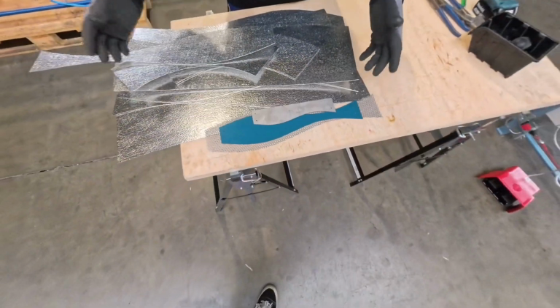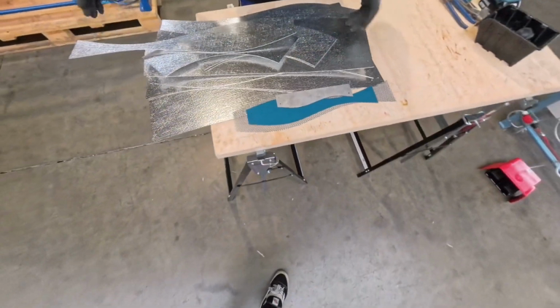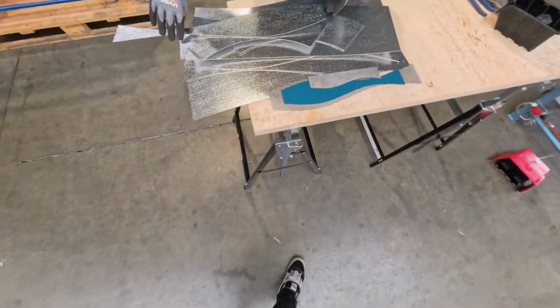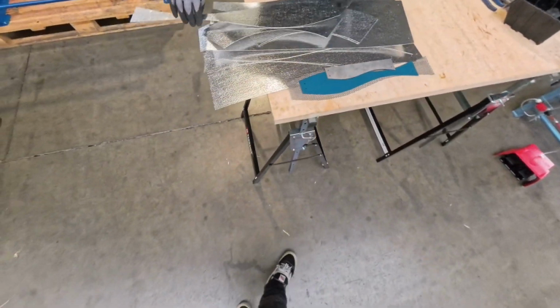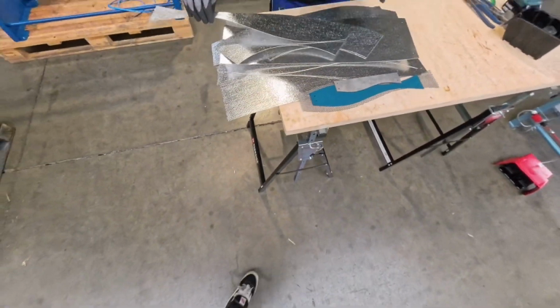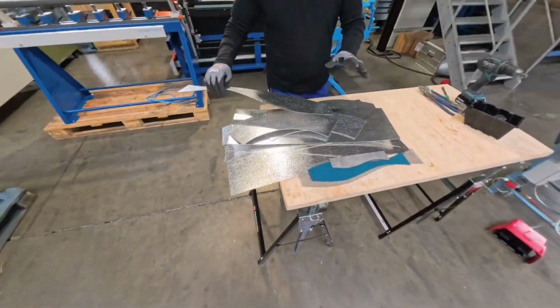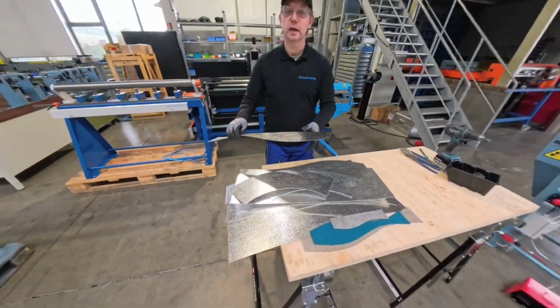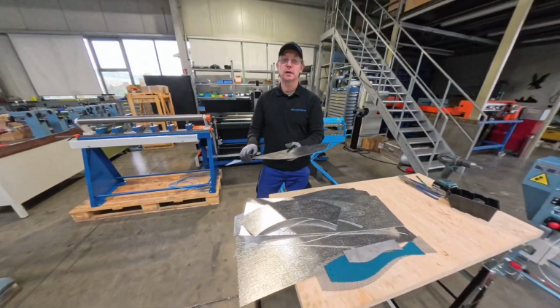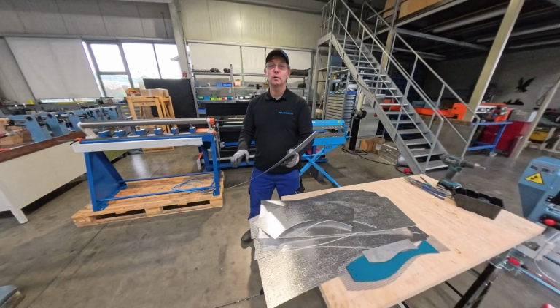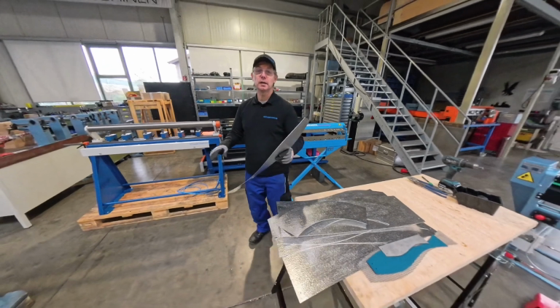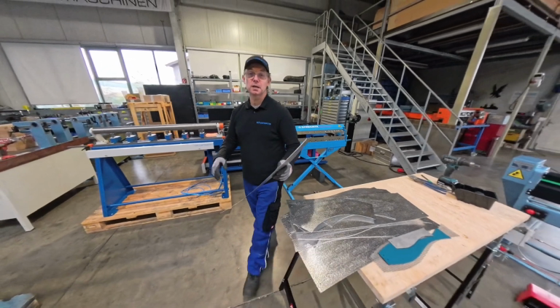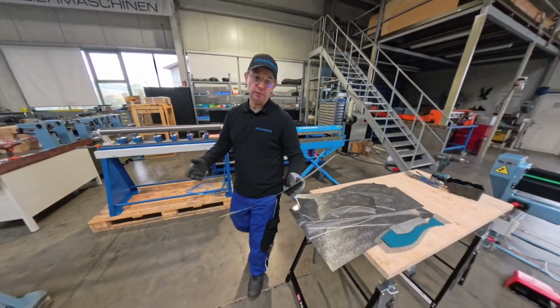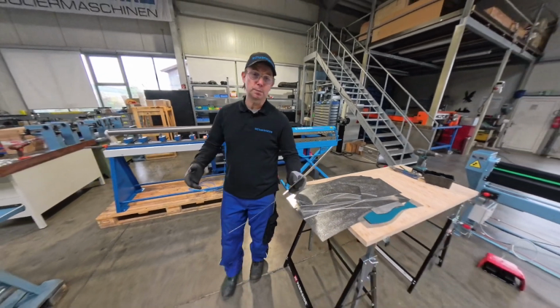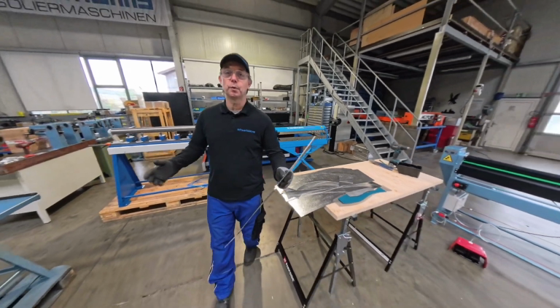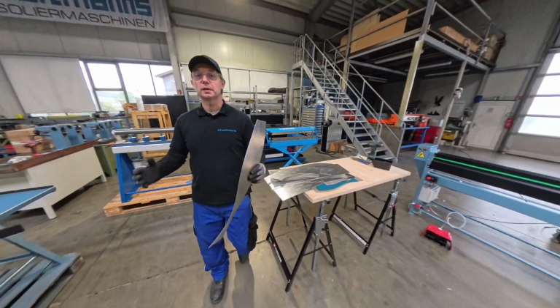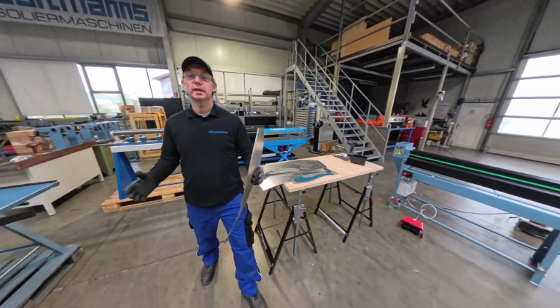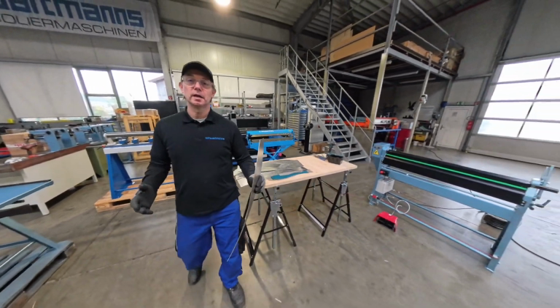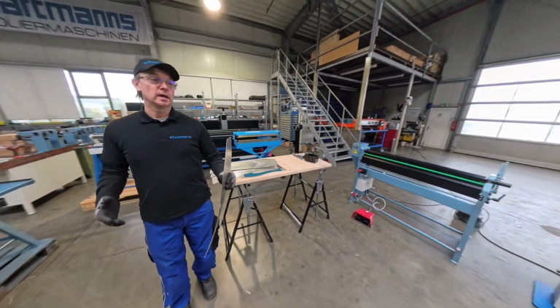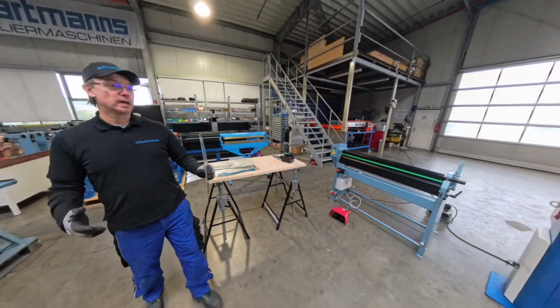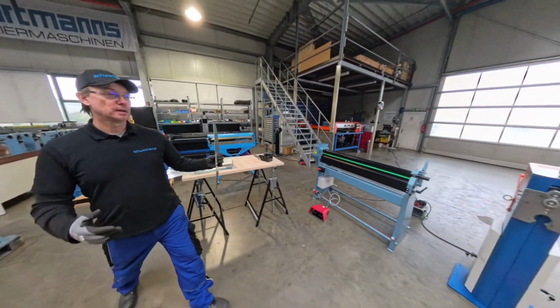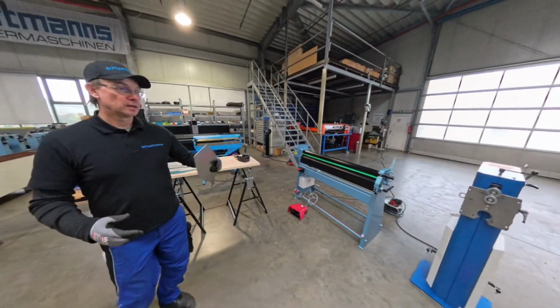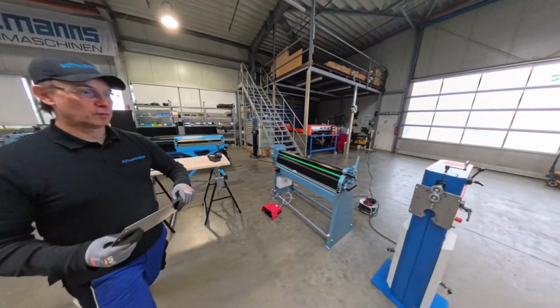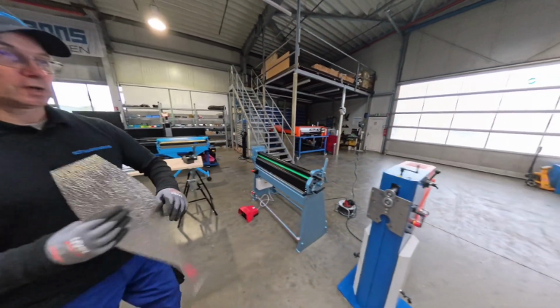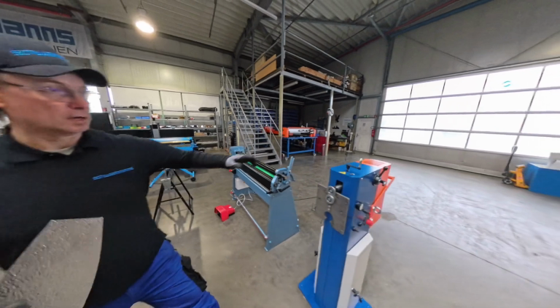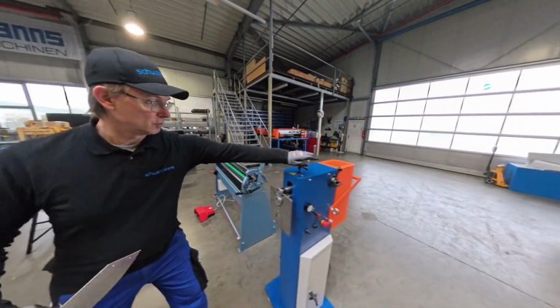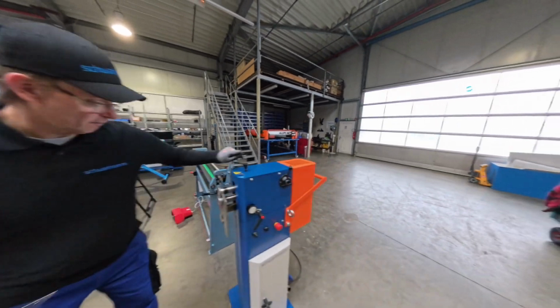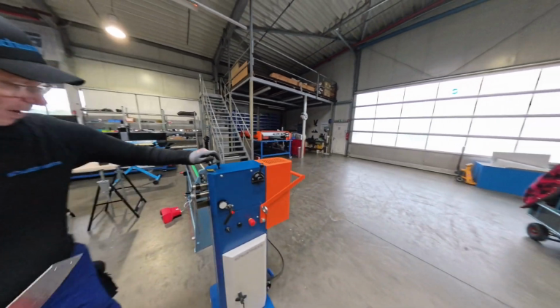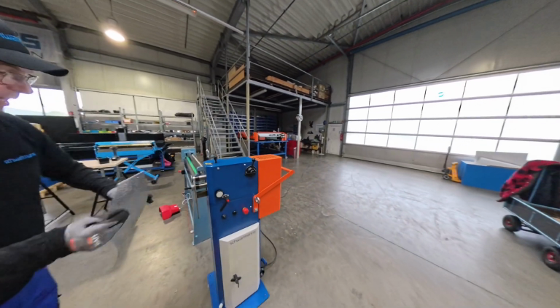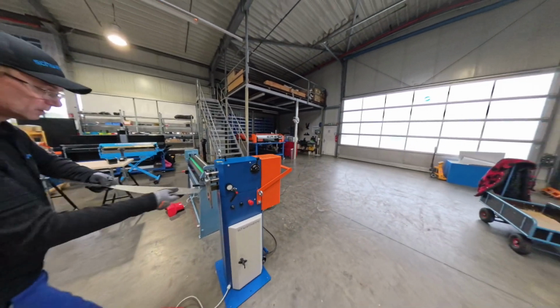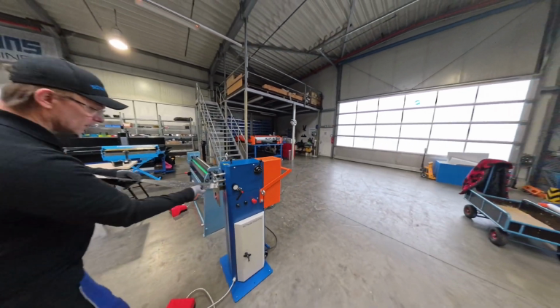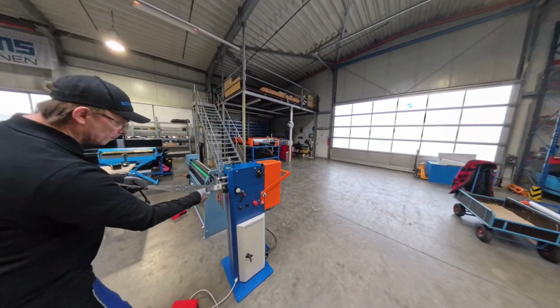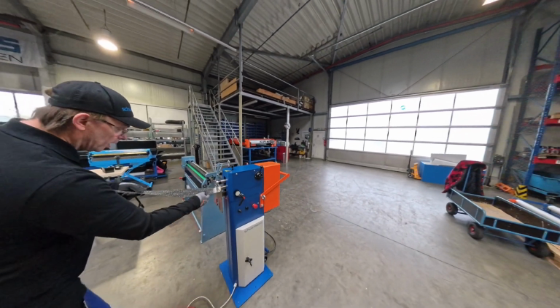Now I have cut everything out, and the next step is of course putting it together. So we go now to the fabrication part.